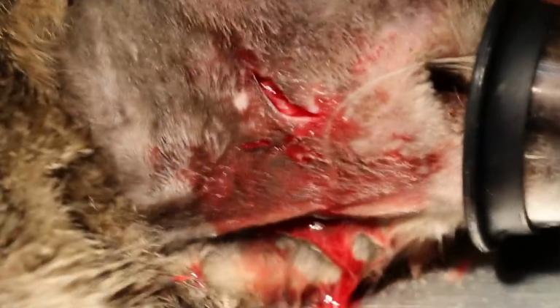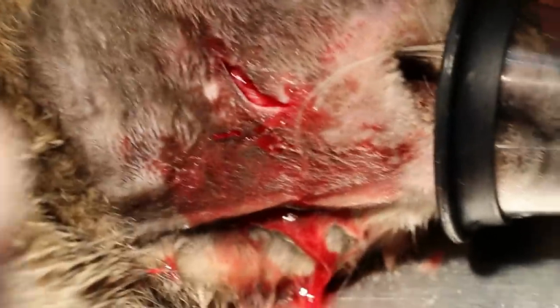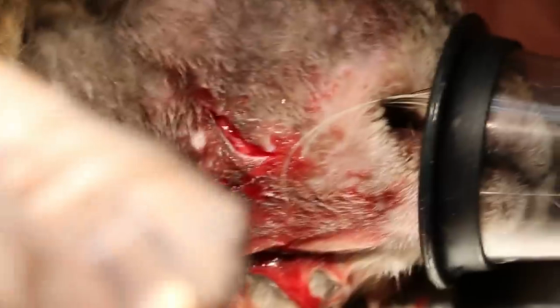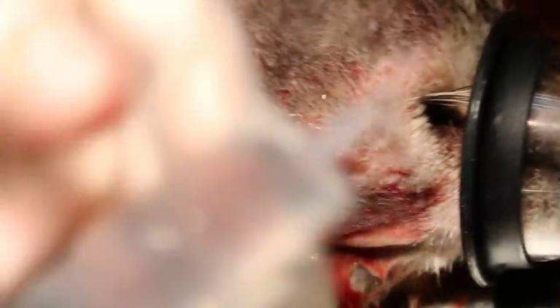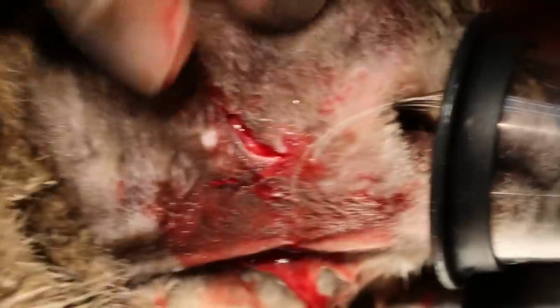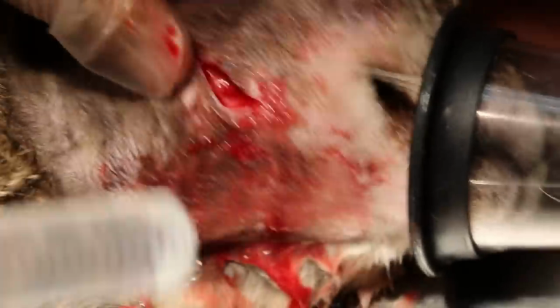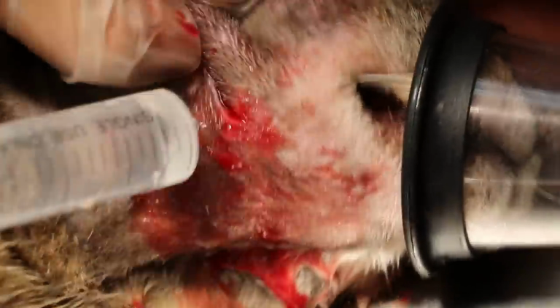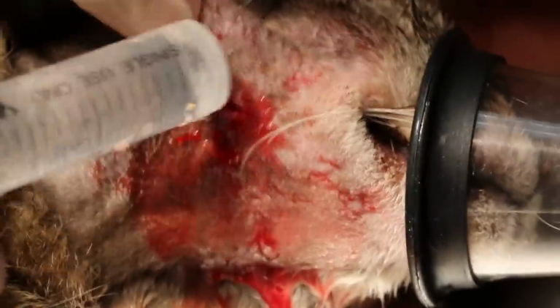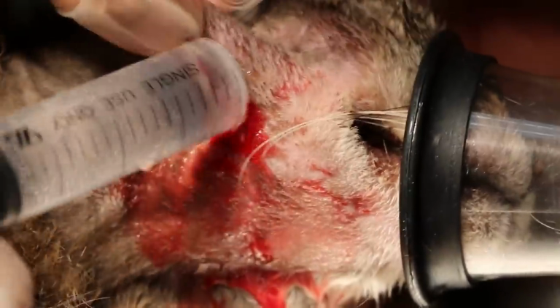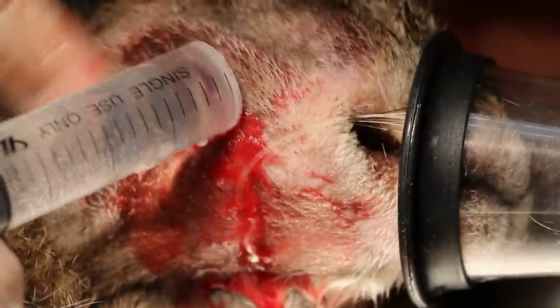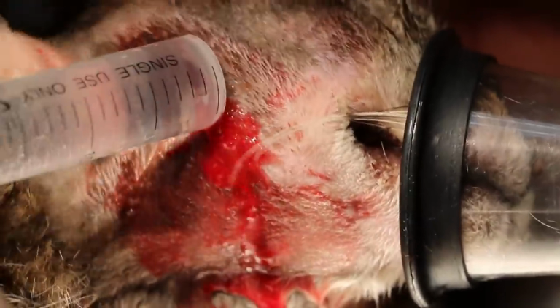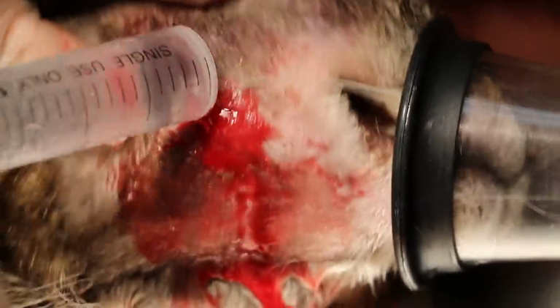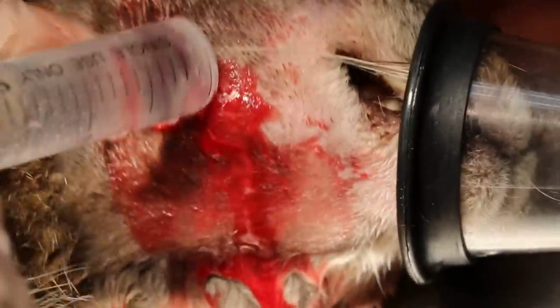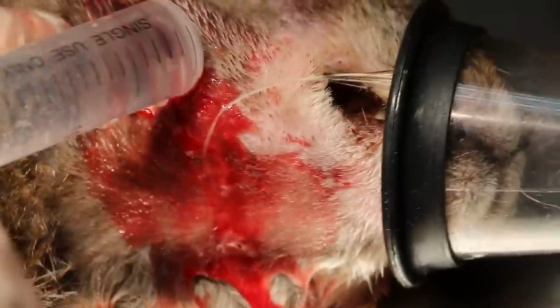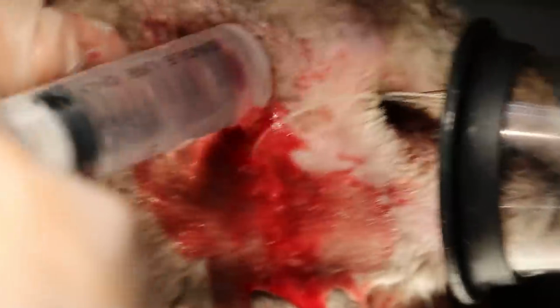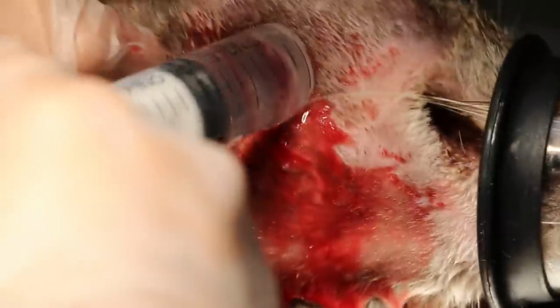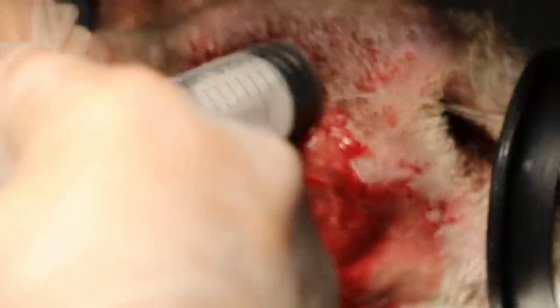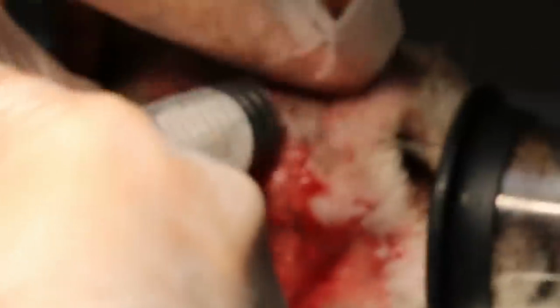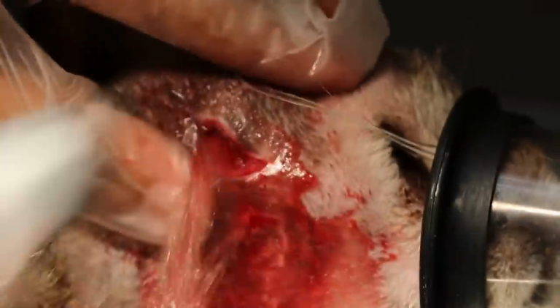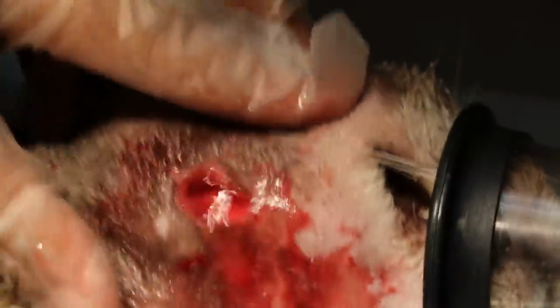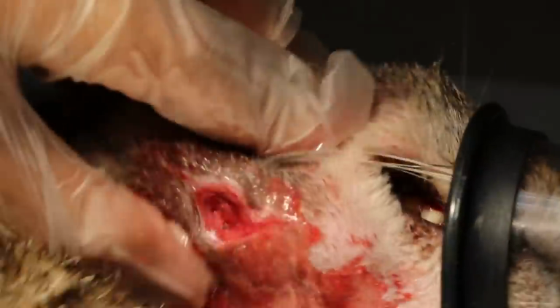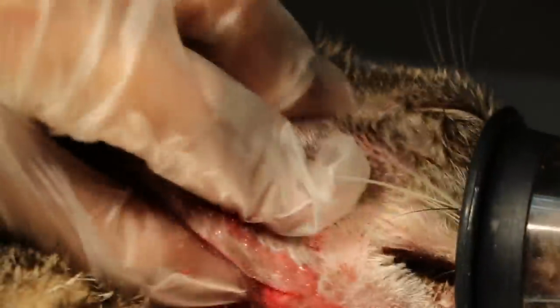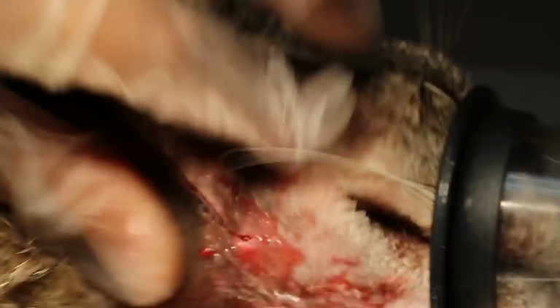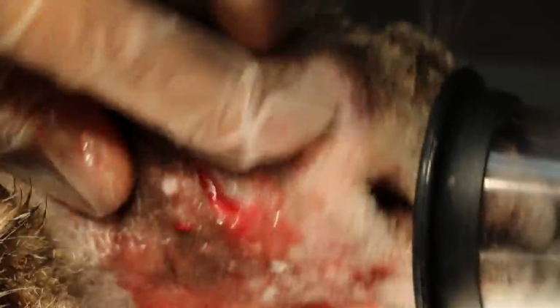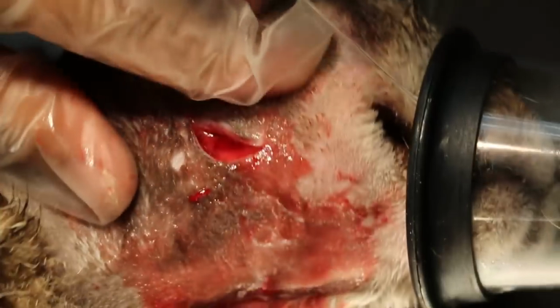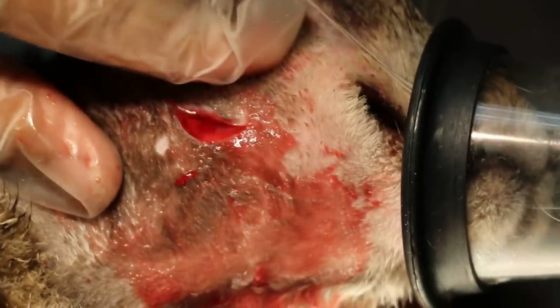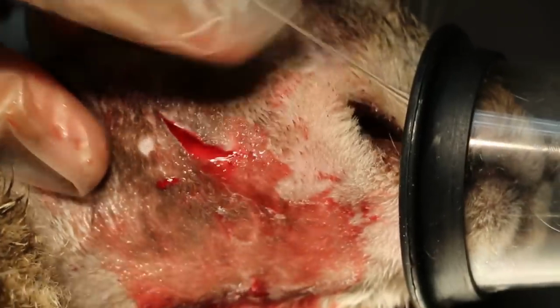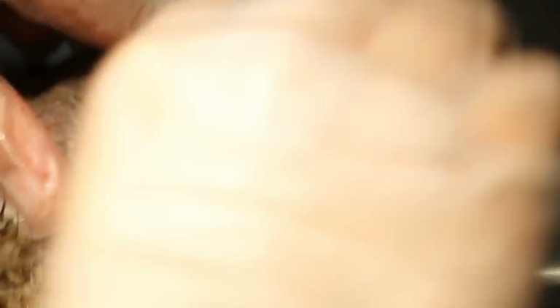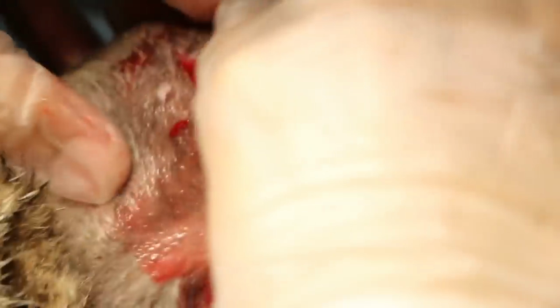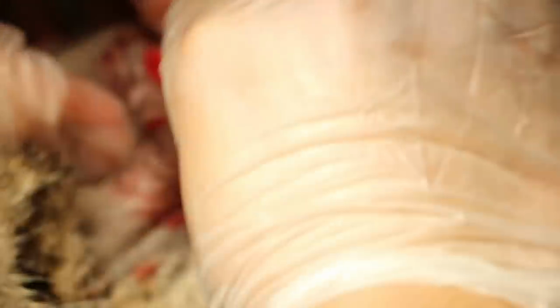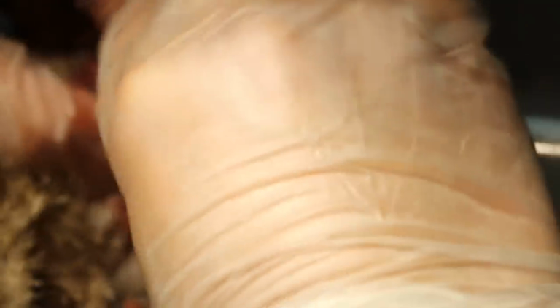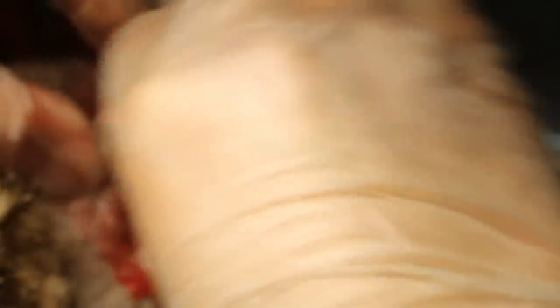Something coming out — tissue. Massage it. Something white color — what is that white color?